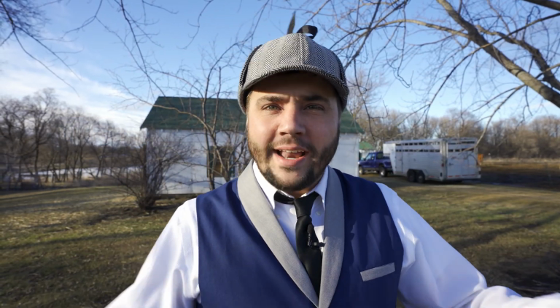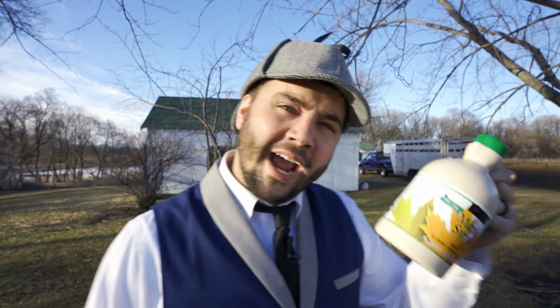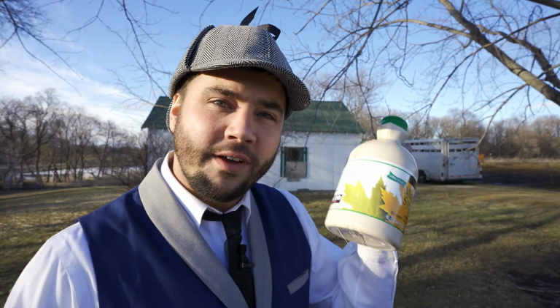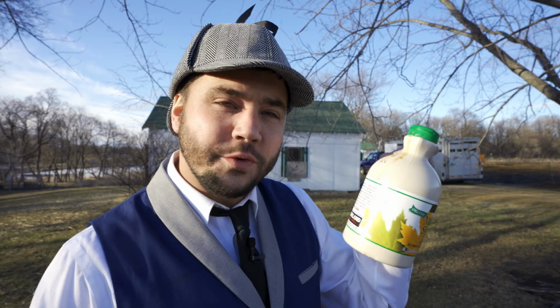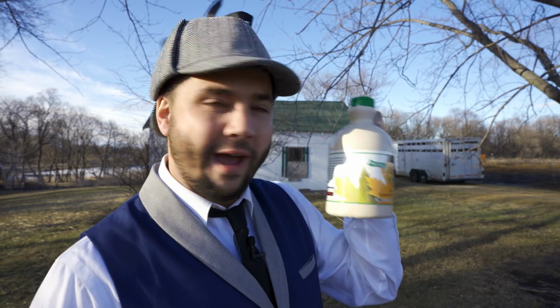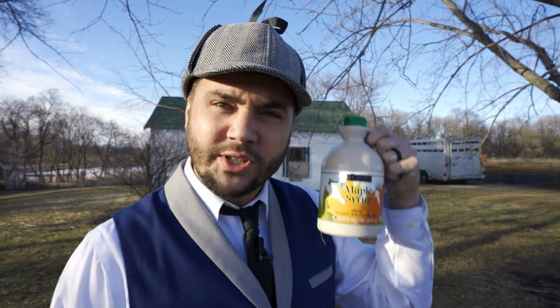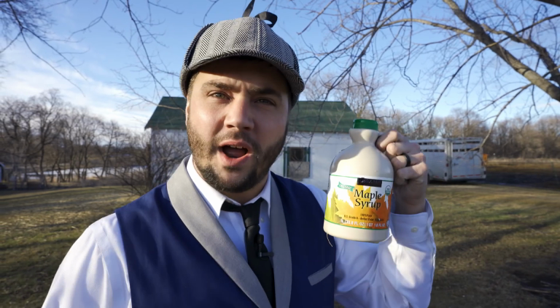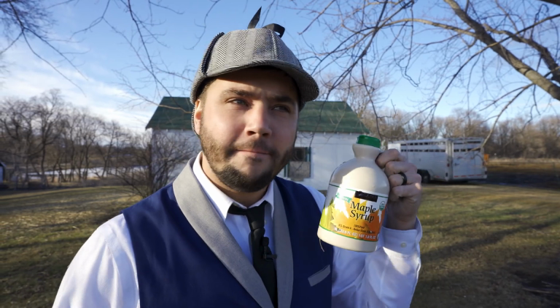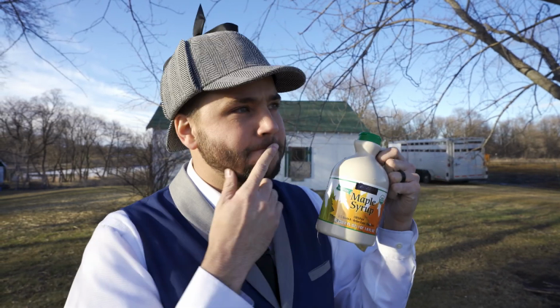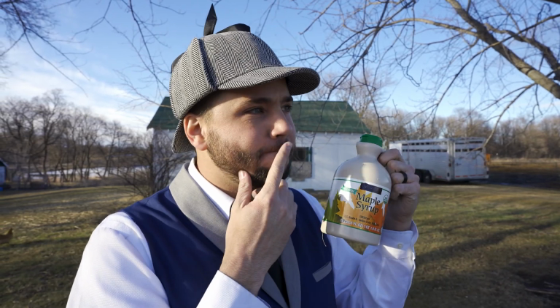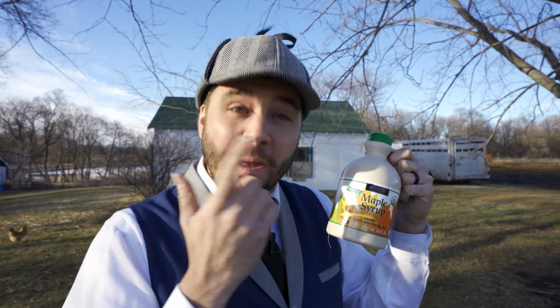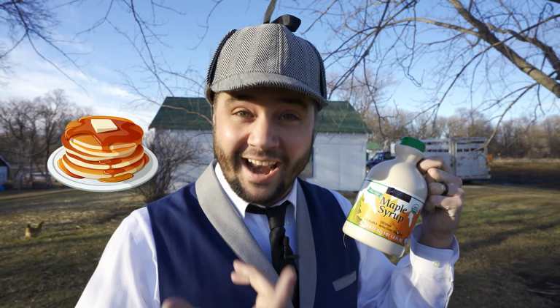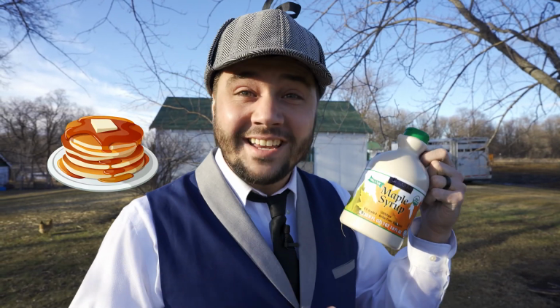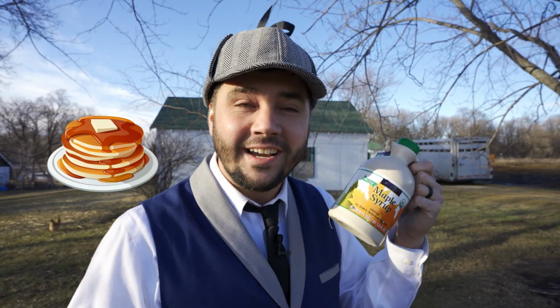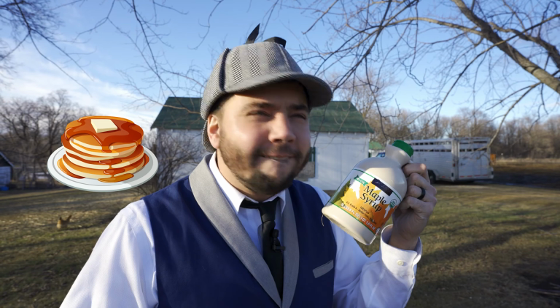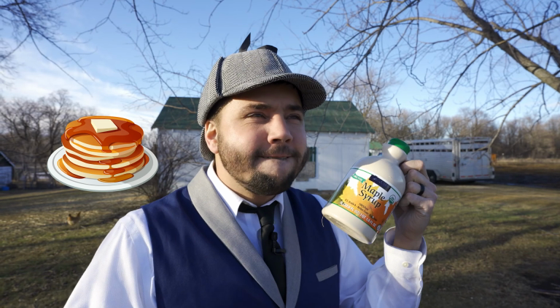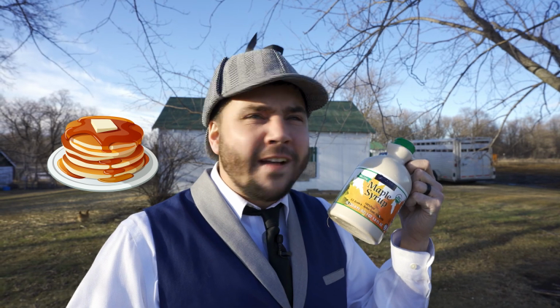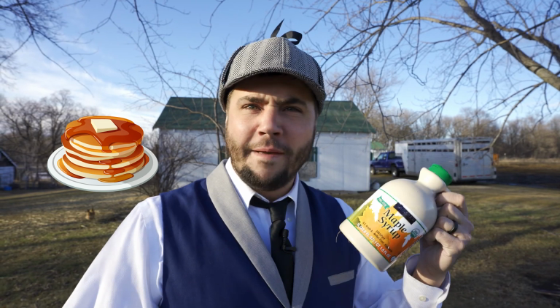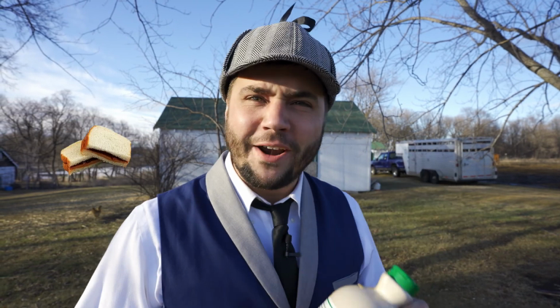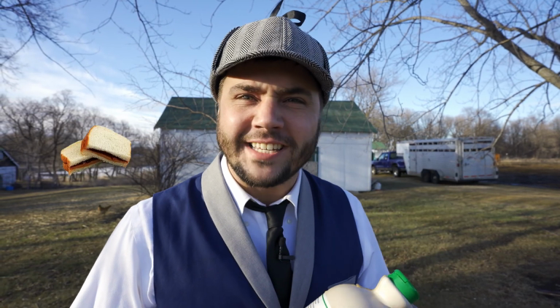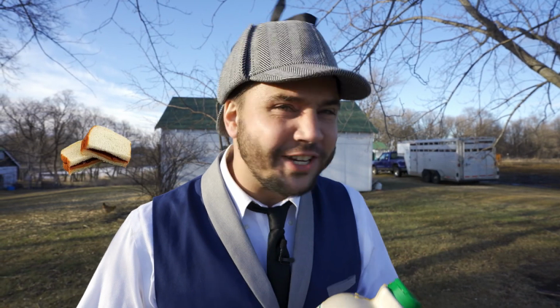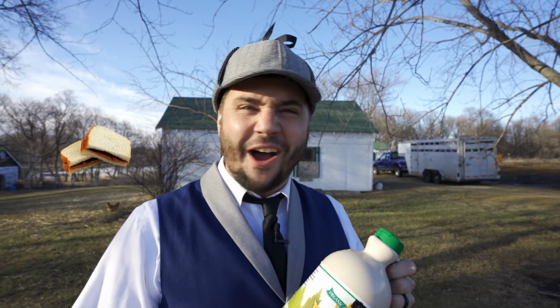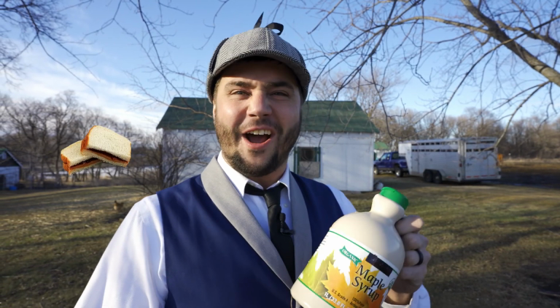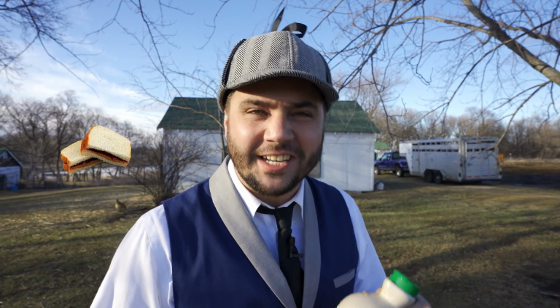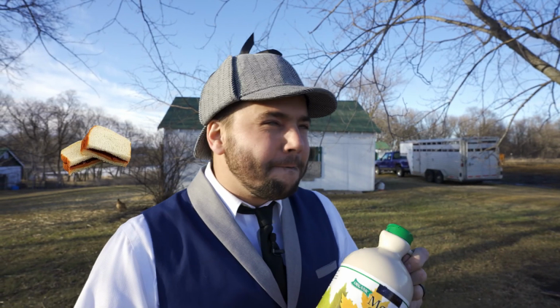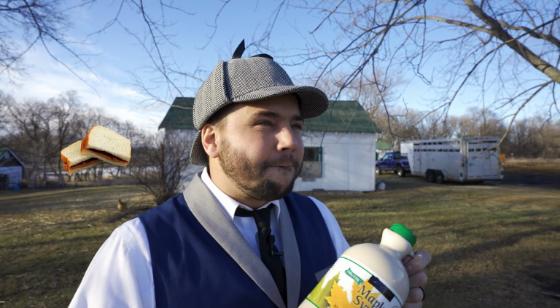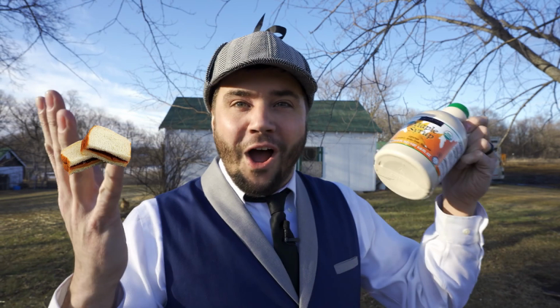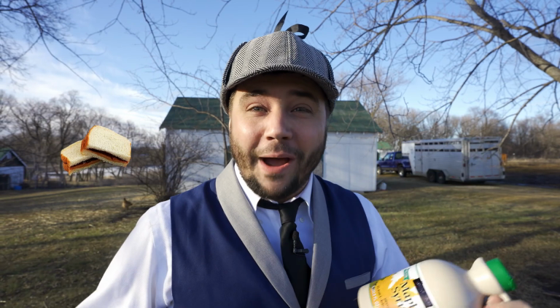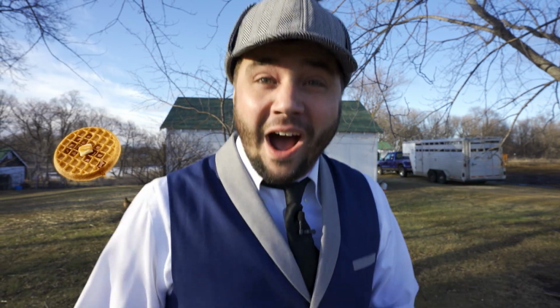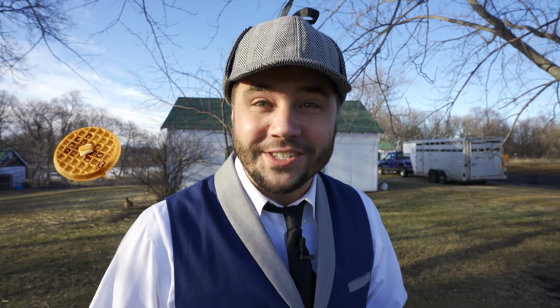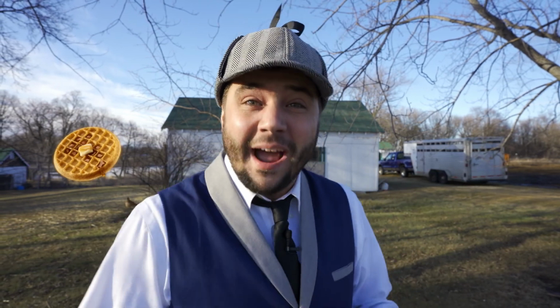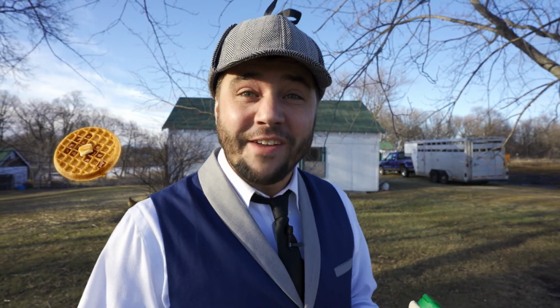Now, what kinds of foods do you have maple syrup on? Pancakes? Peanut butter and jelly sandwiches? What about waffles? My favorite!